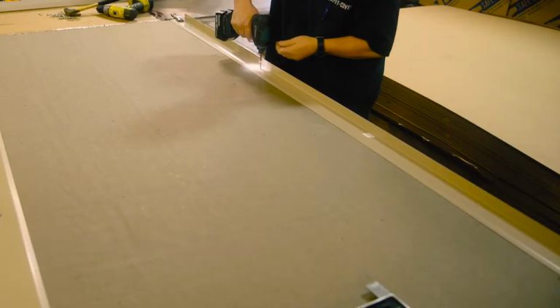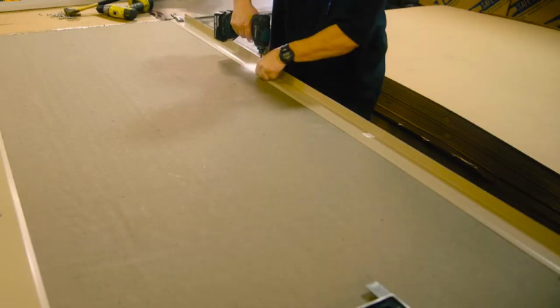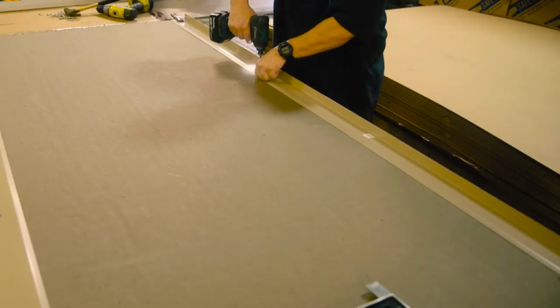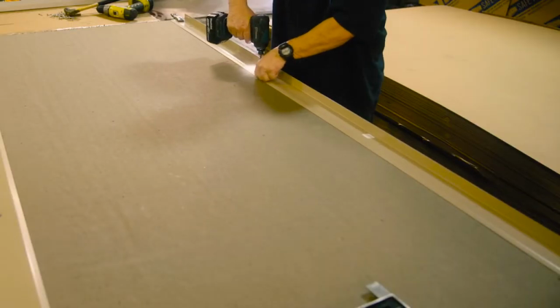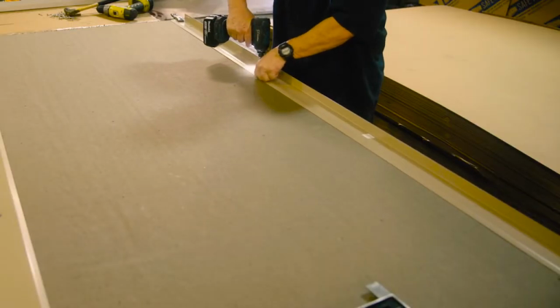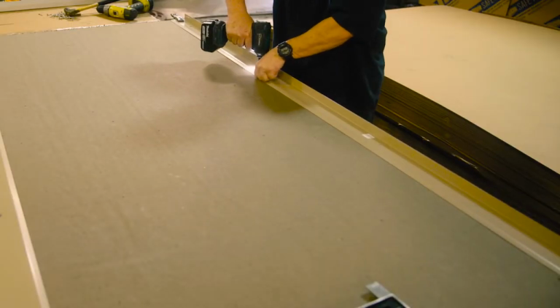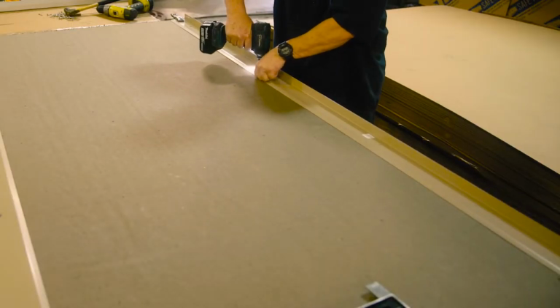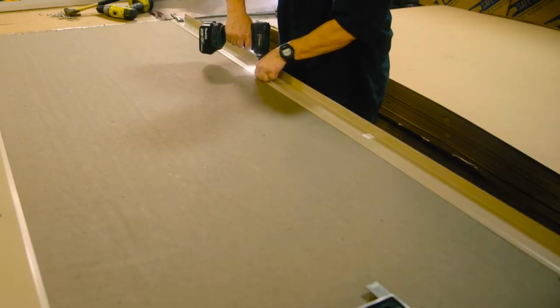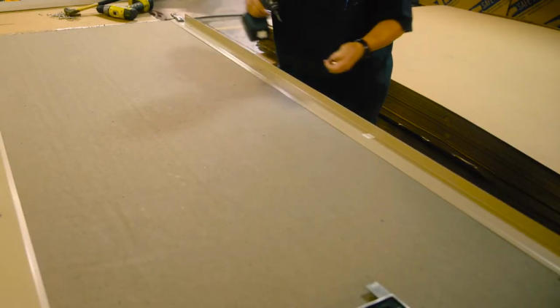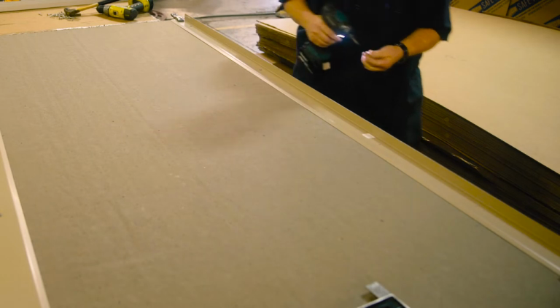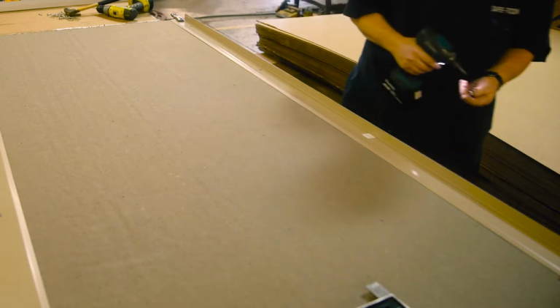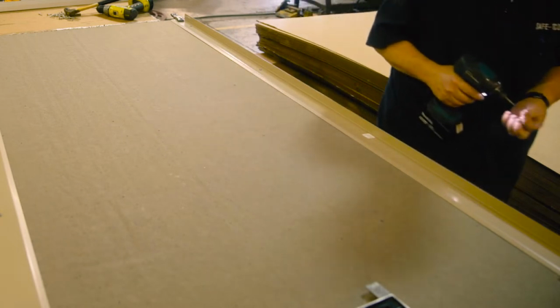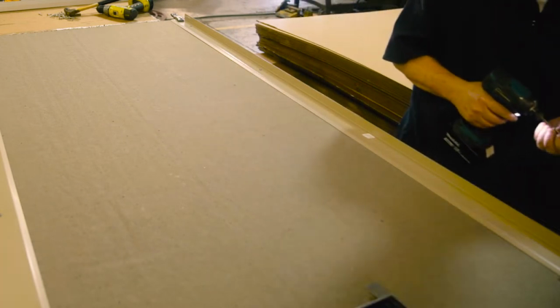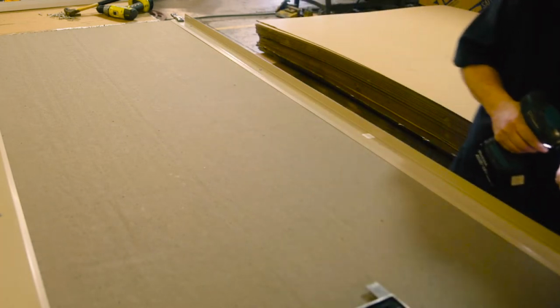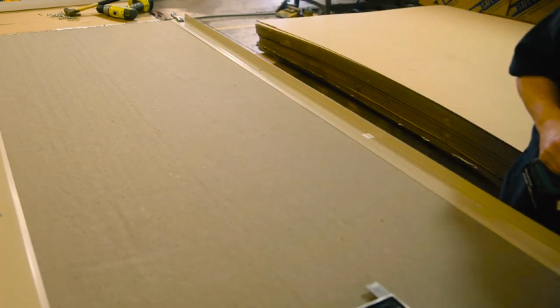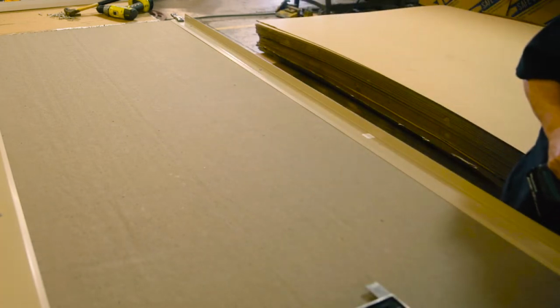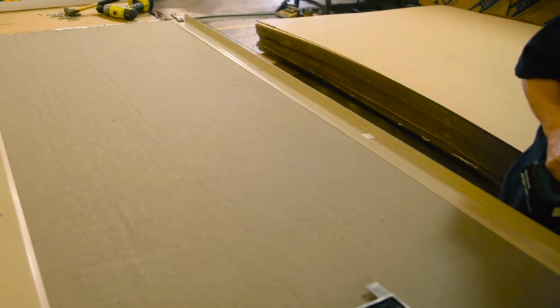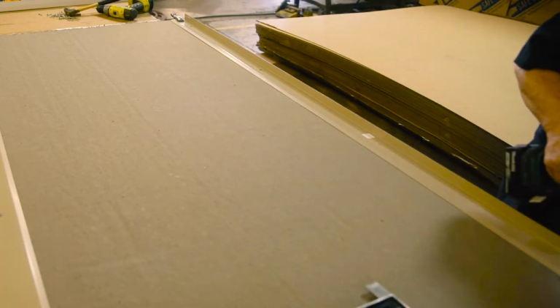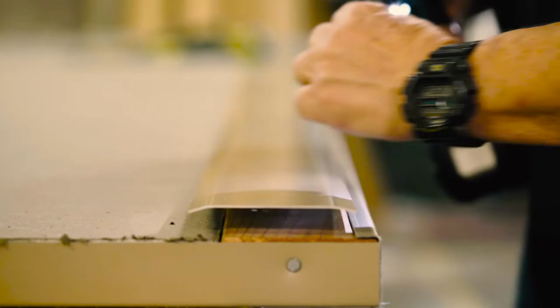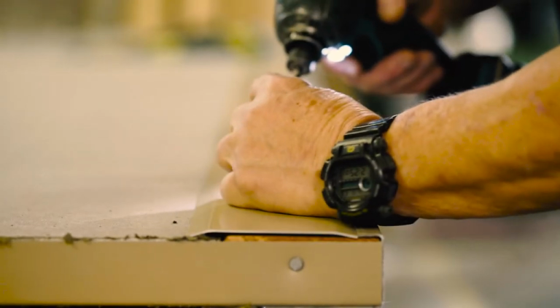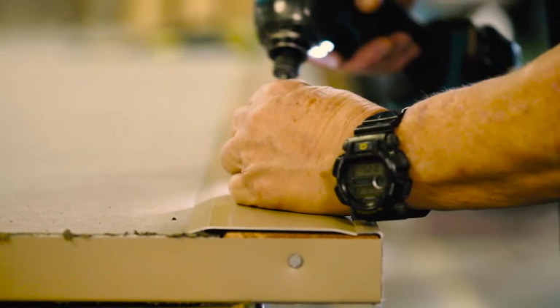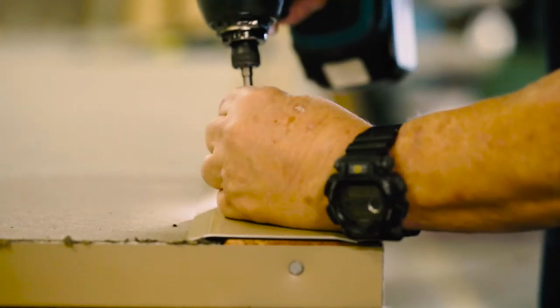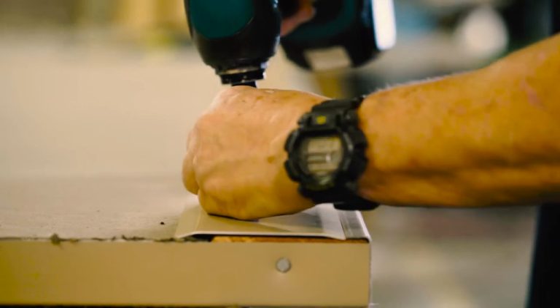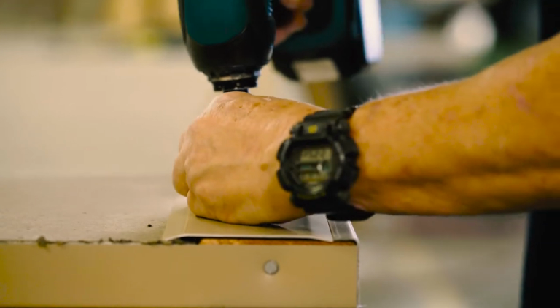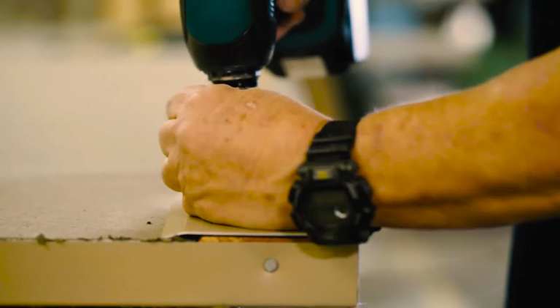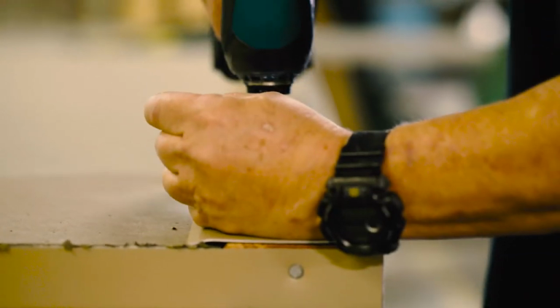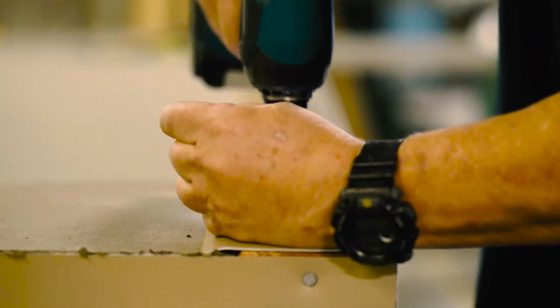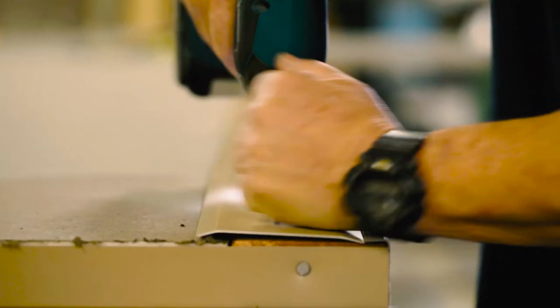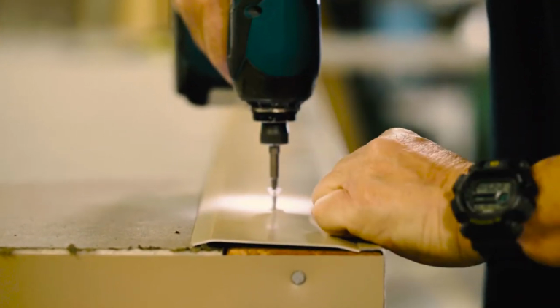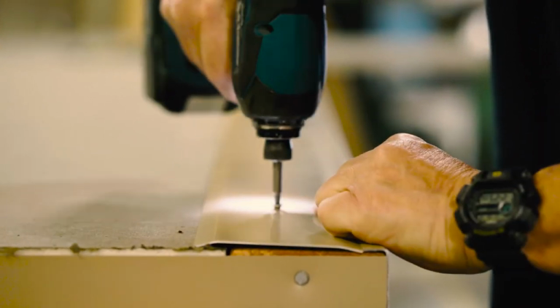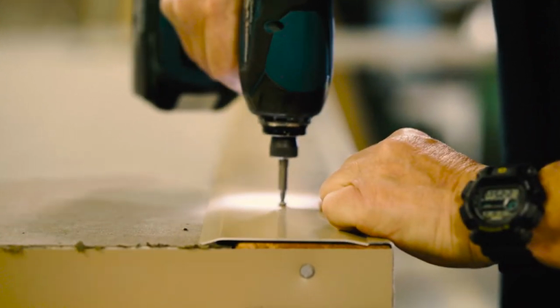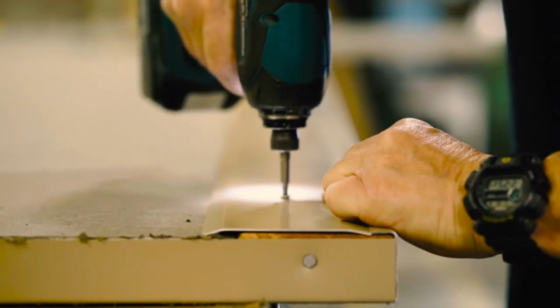The insulation is not glued to the aluminum panel. Rather, the aluminum is formed around the edges of the insulation, secured and held in place with rivets, with a minimum R9 in the walls and R18 in the roof.